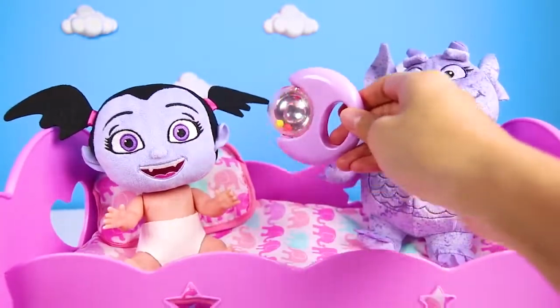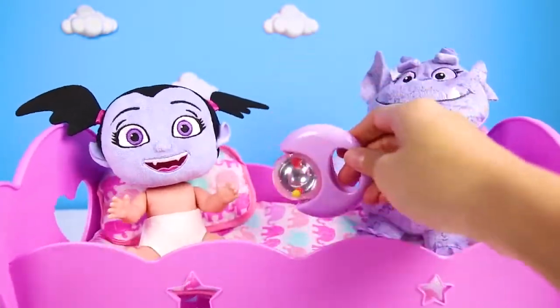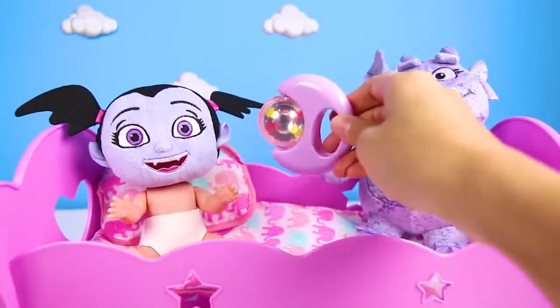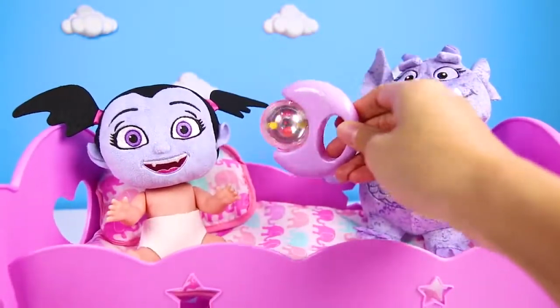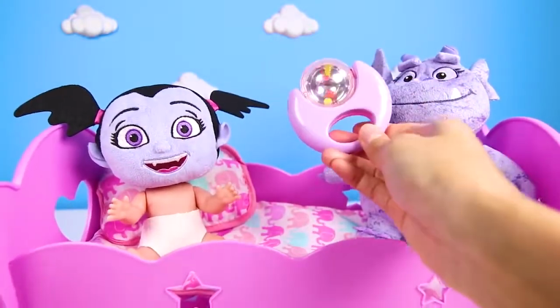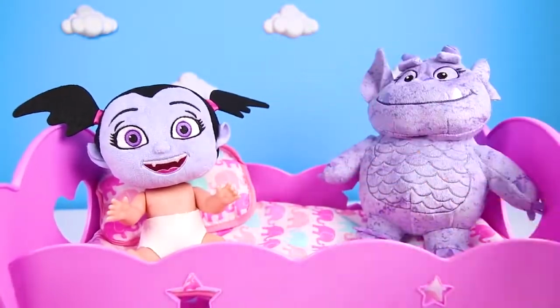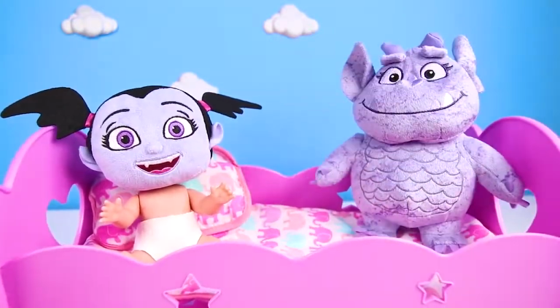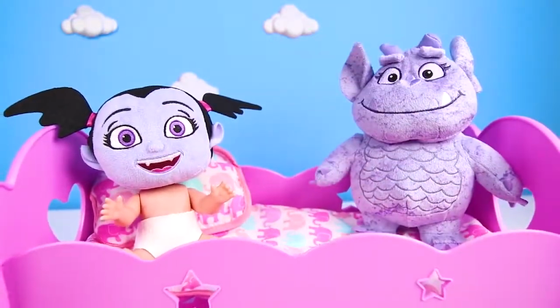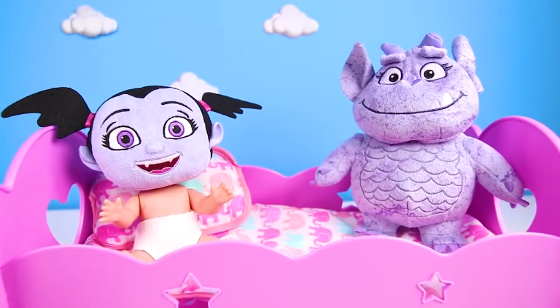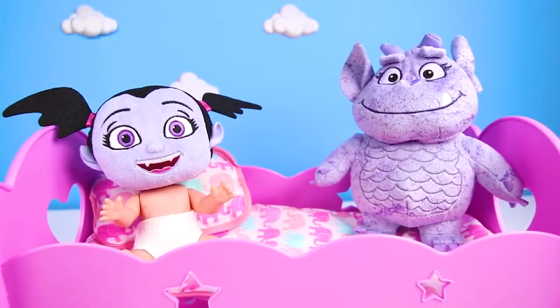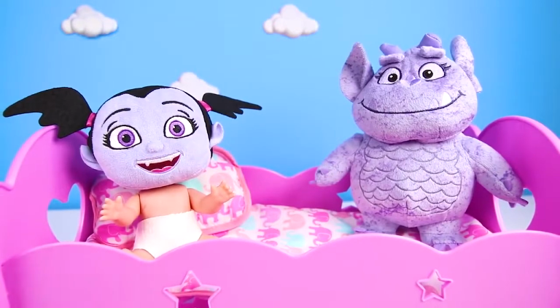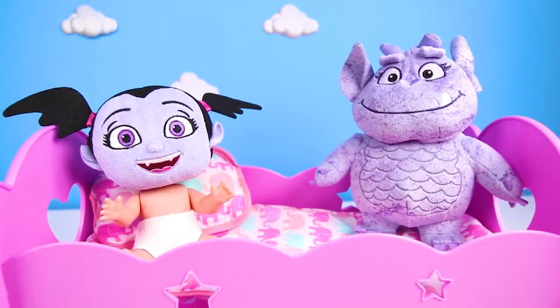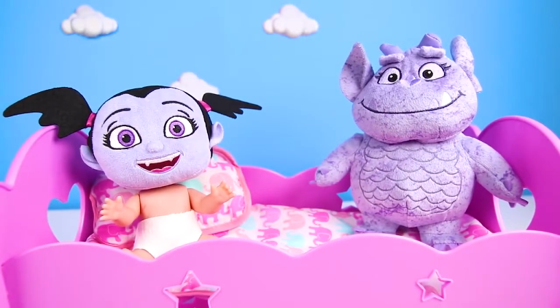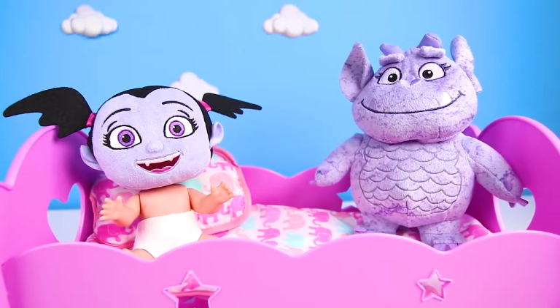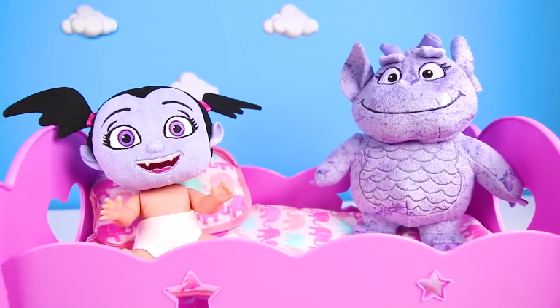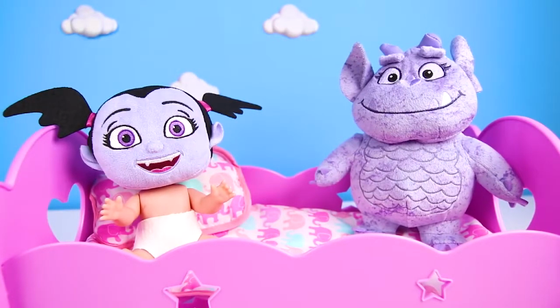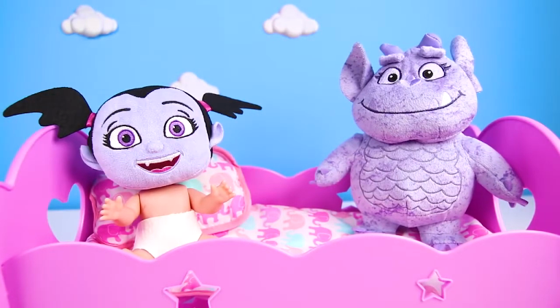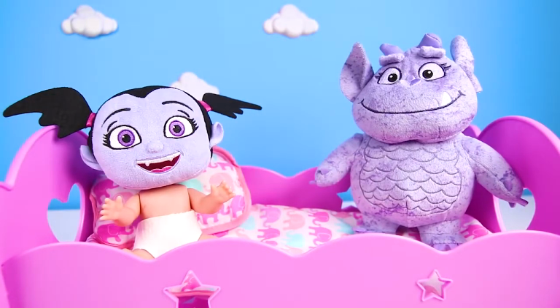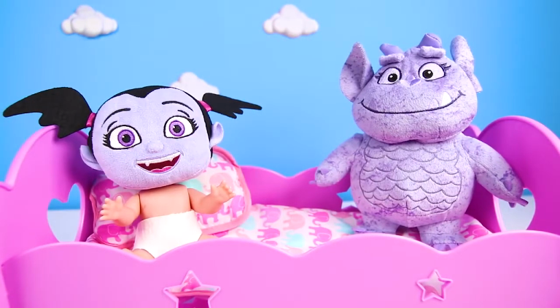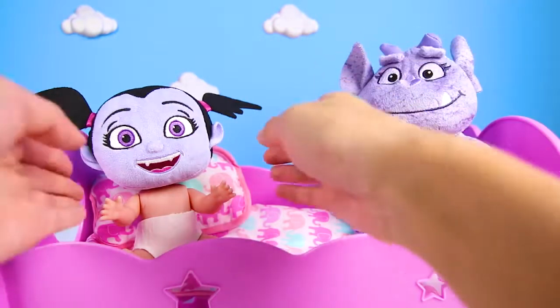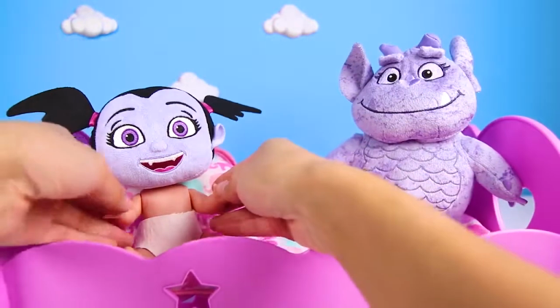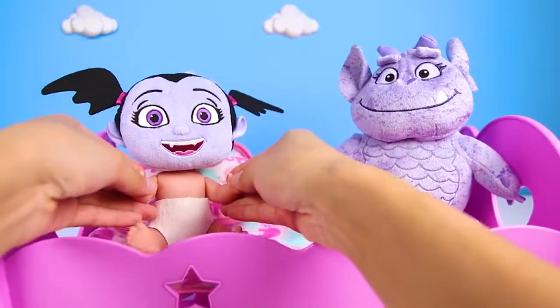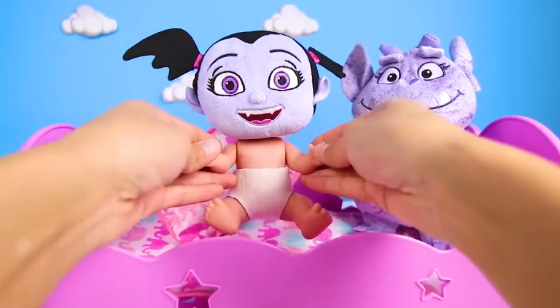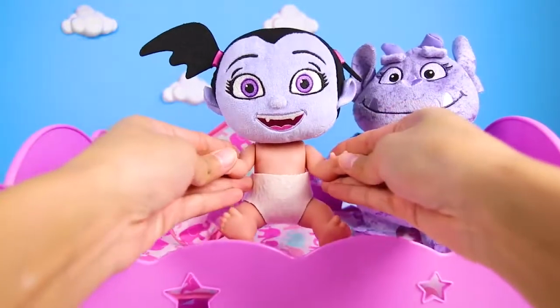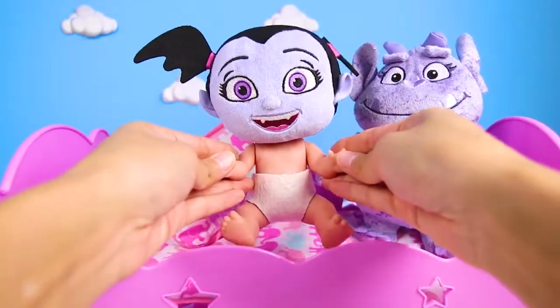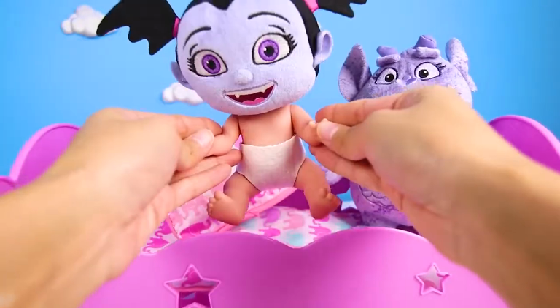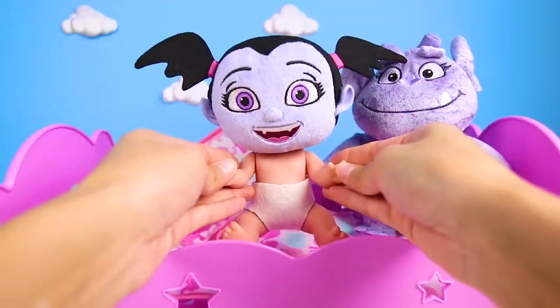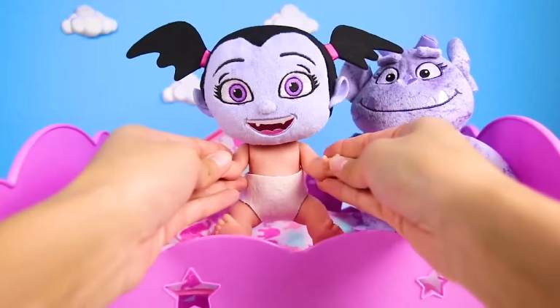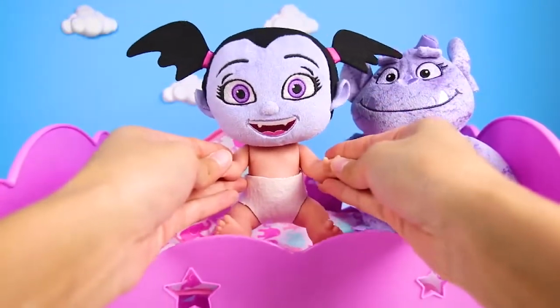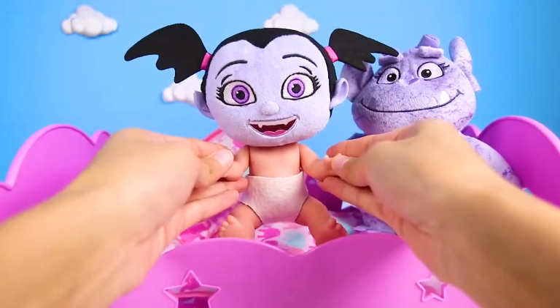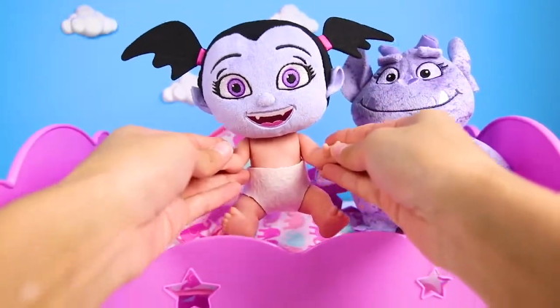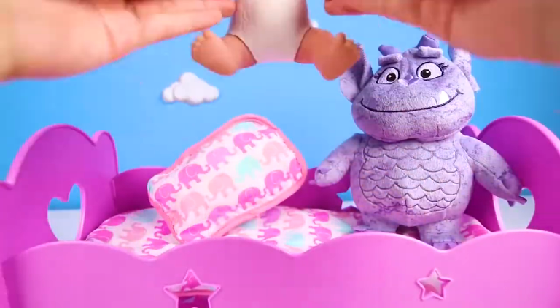OK Vampirina, playtime is almost over. It's time to get ready for bedtime. But before we go to bed, we have to take Baby V to the potty. Come on V, let's go!